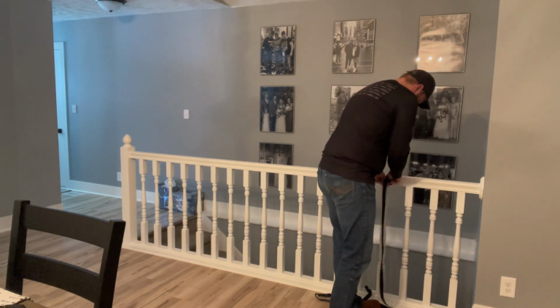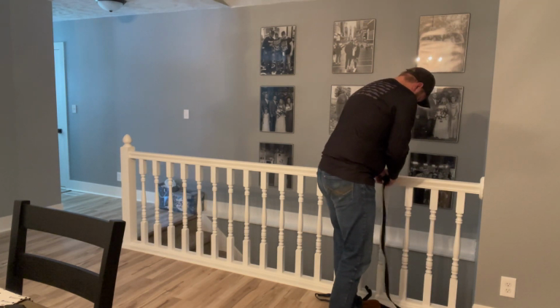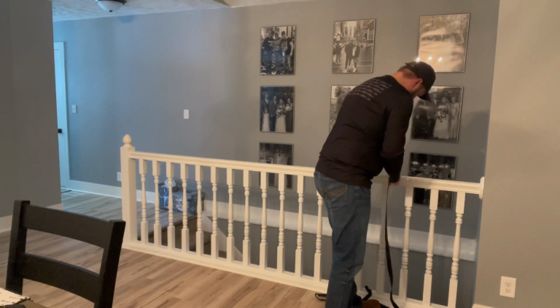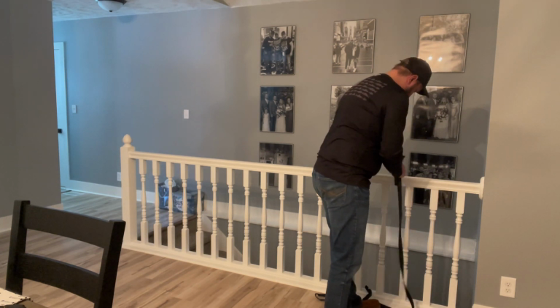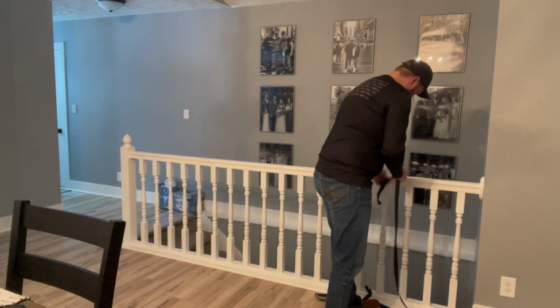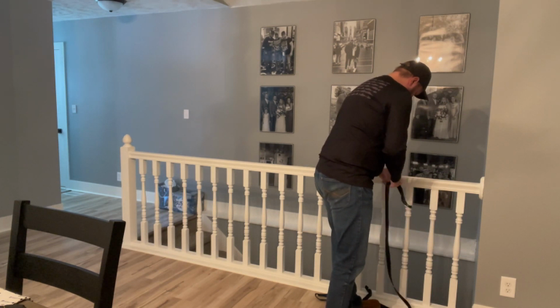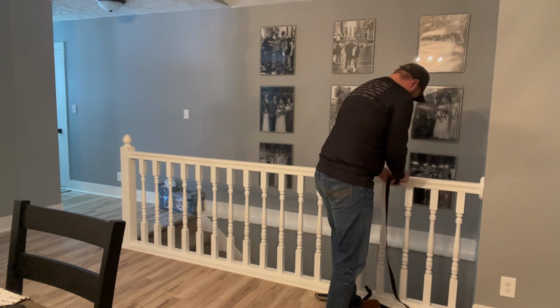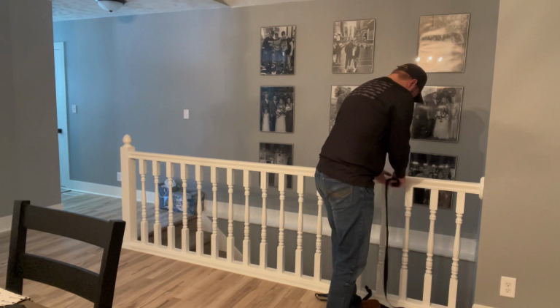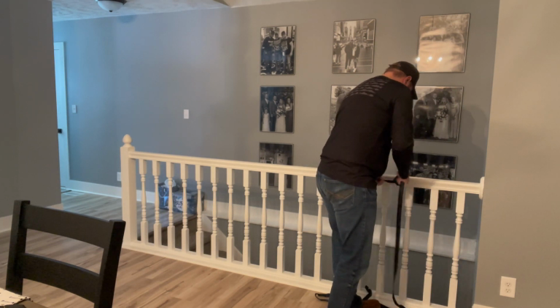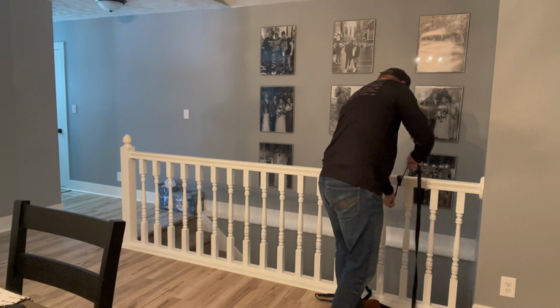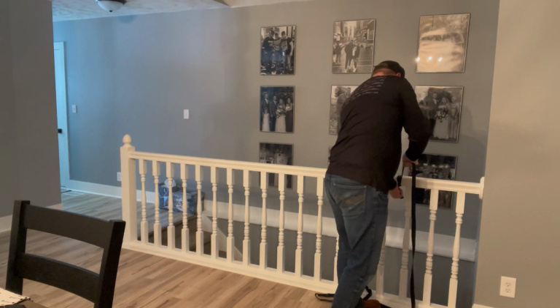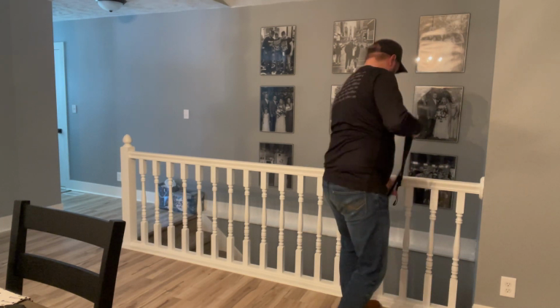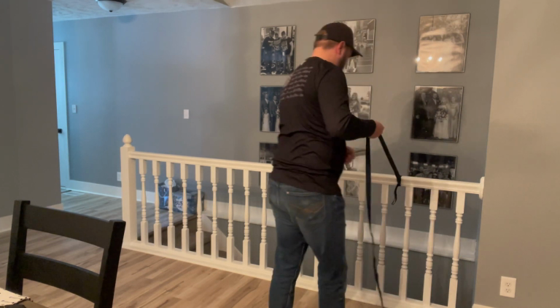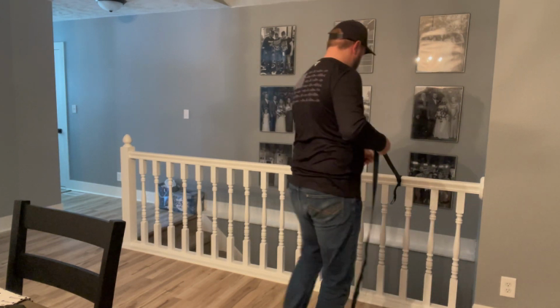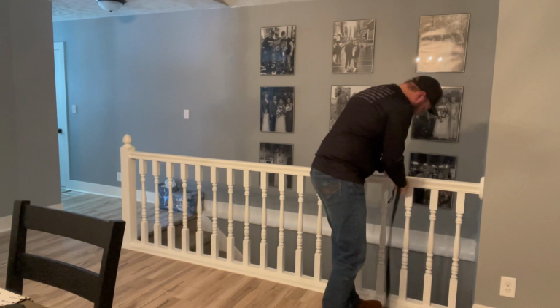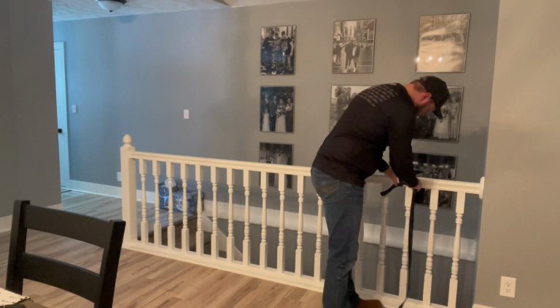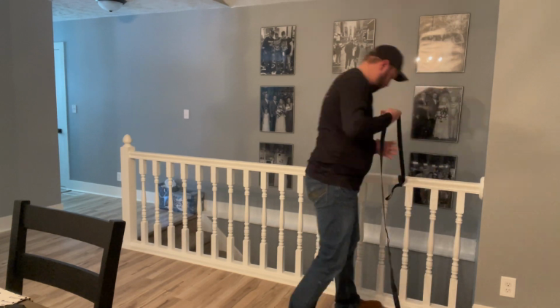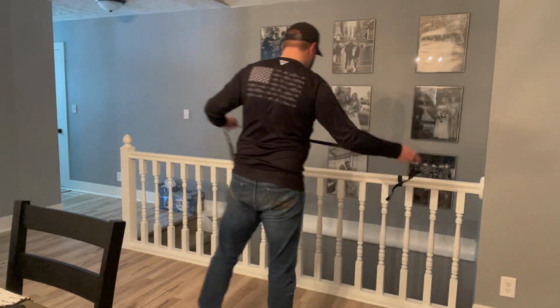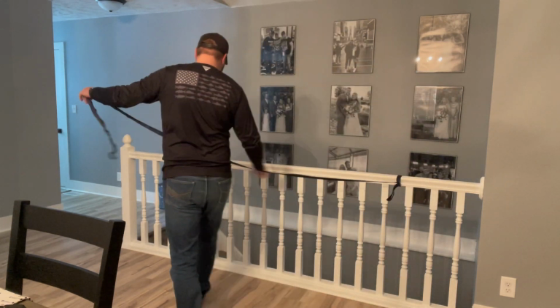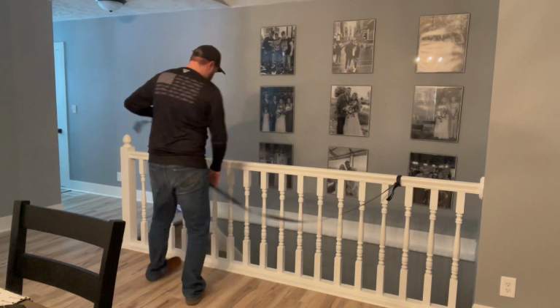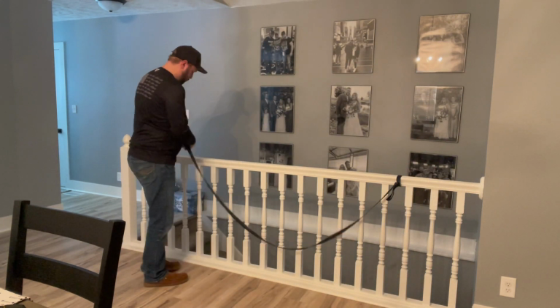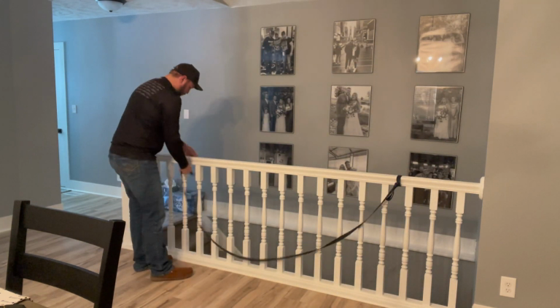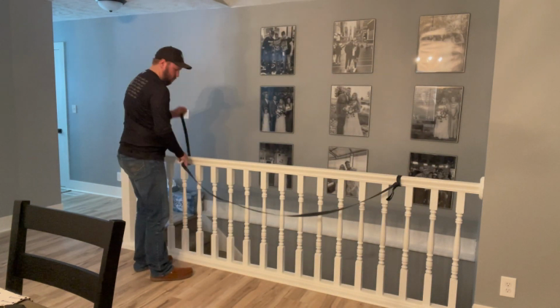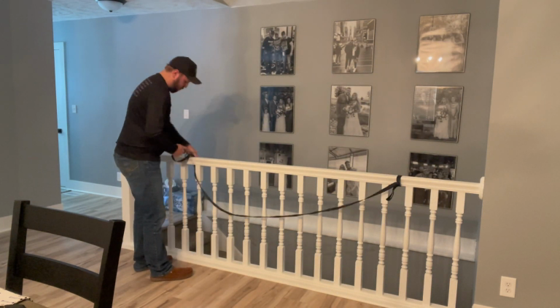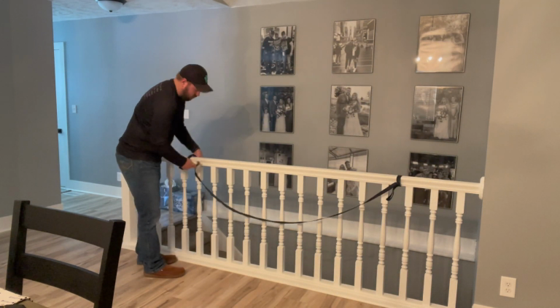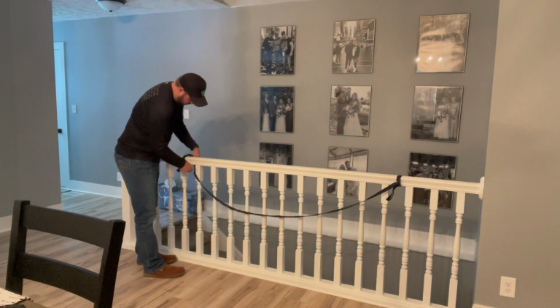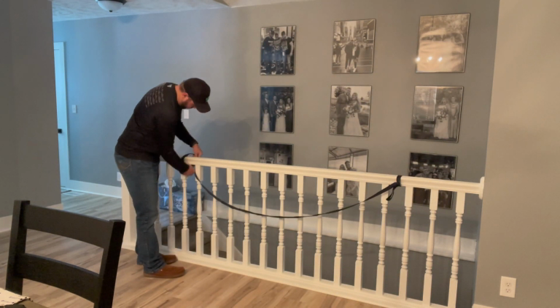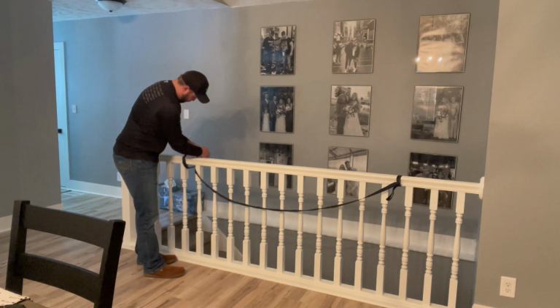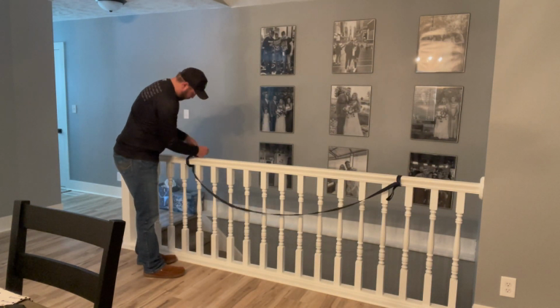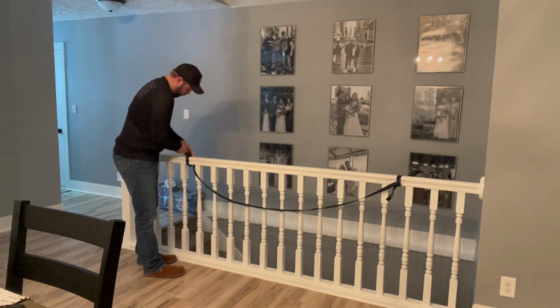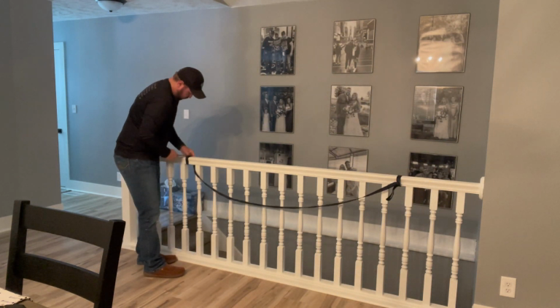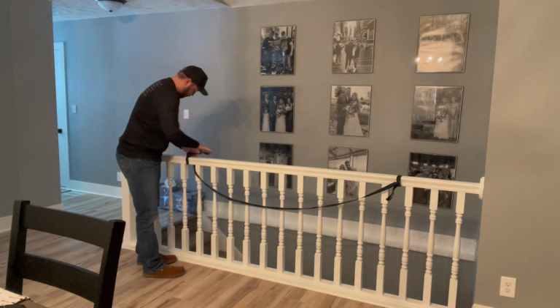For this example I wasn't able to show it outside on a tree, just because it's negative 20 degrees outside, but I'm going to show you how easy it is.